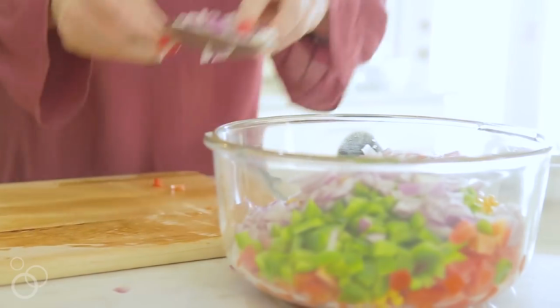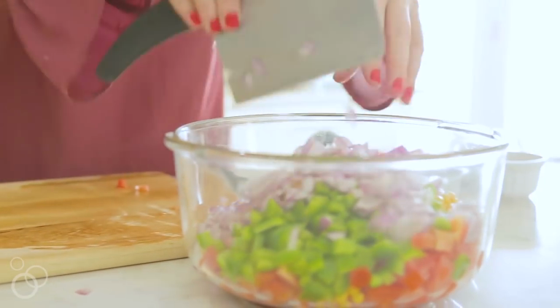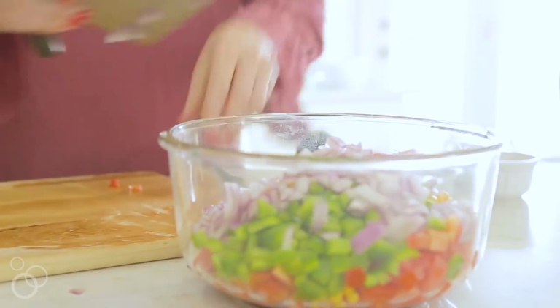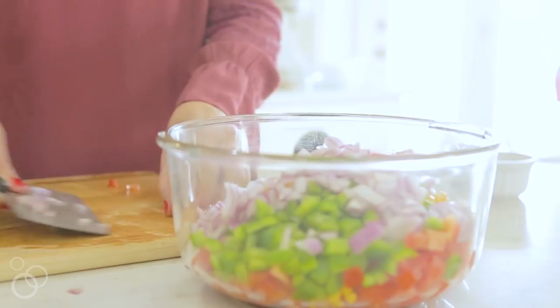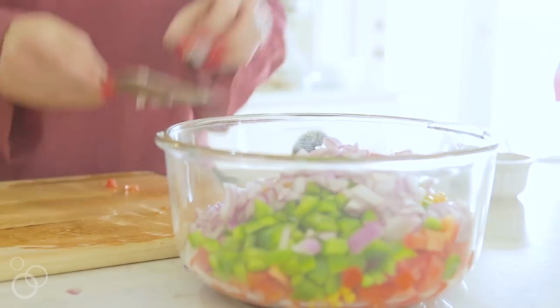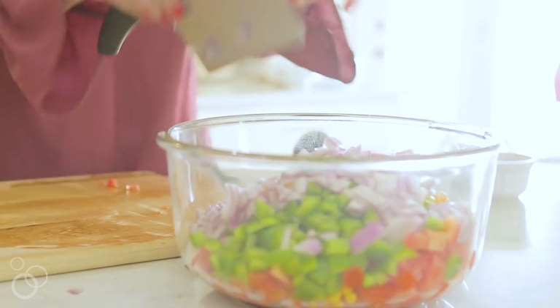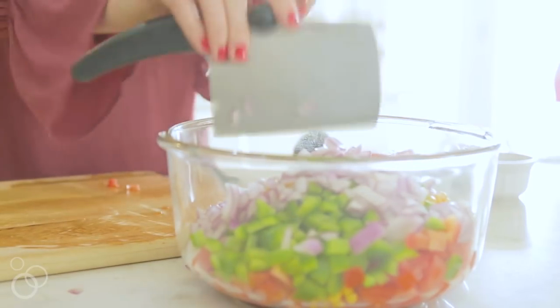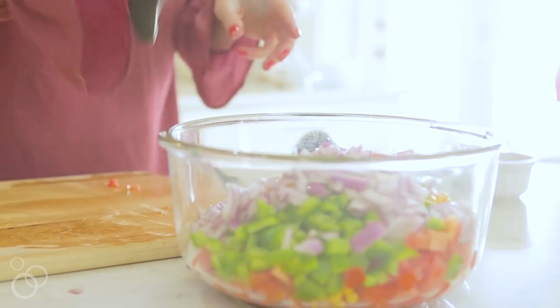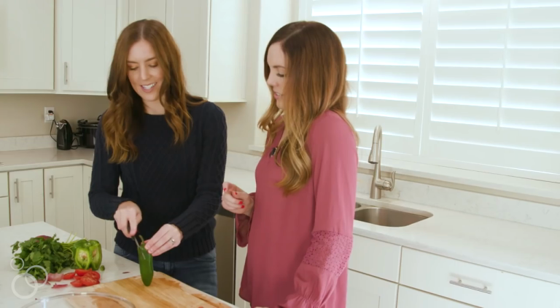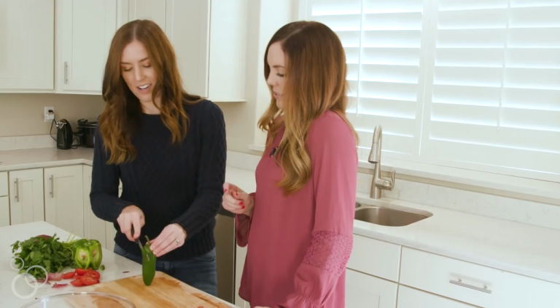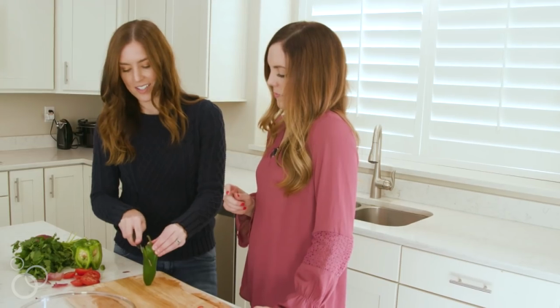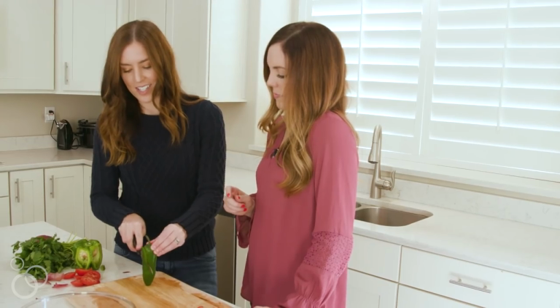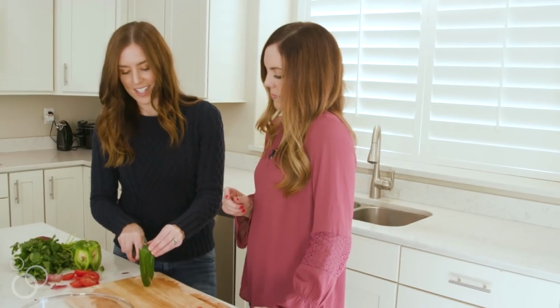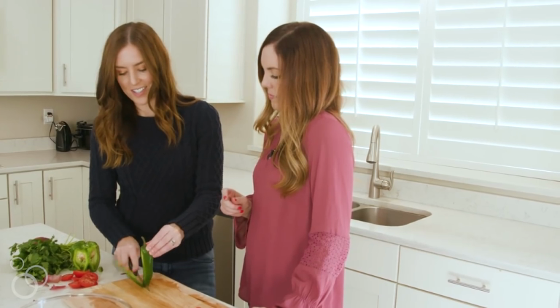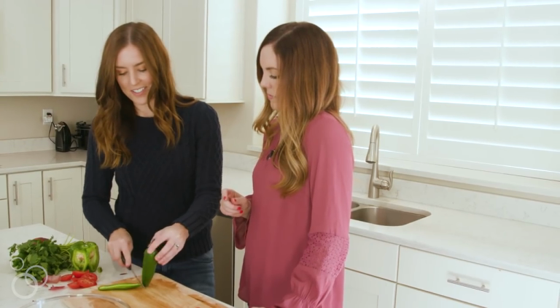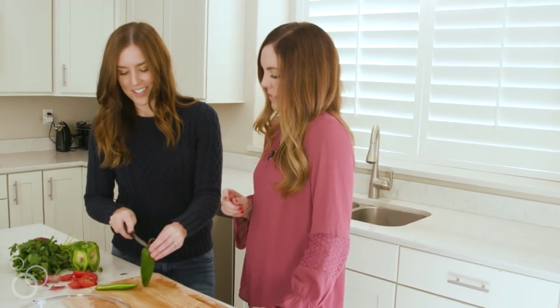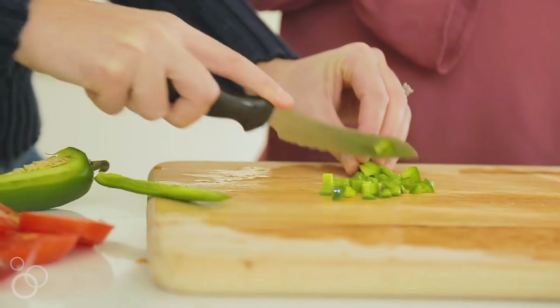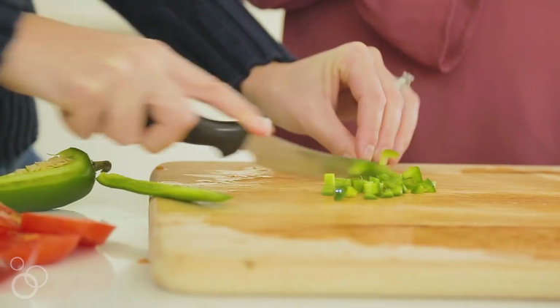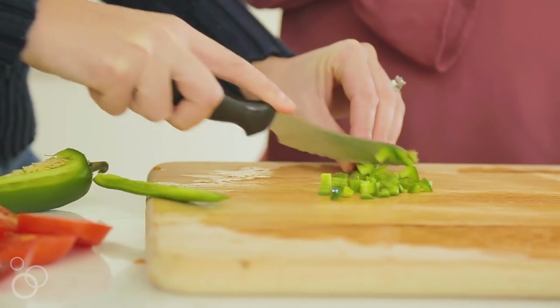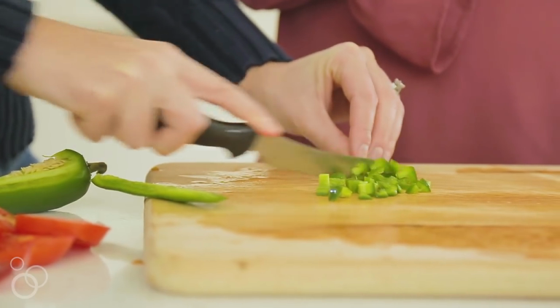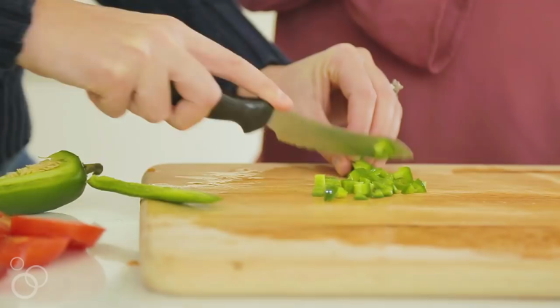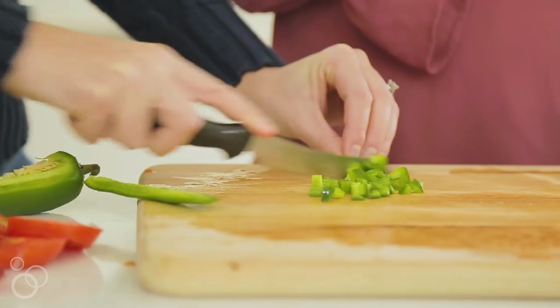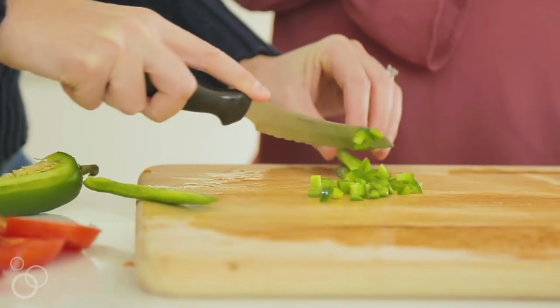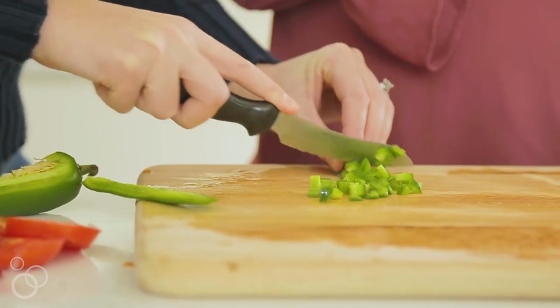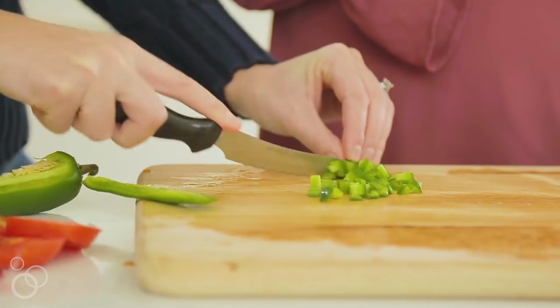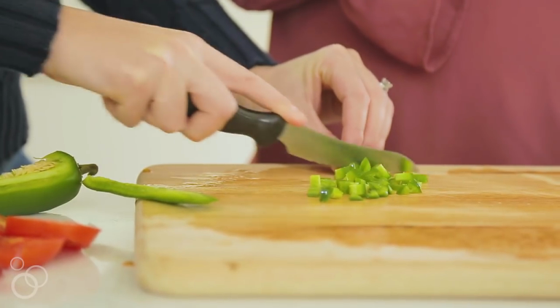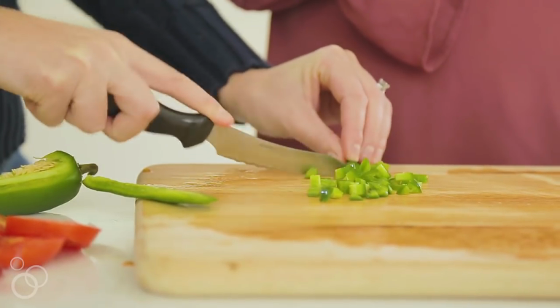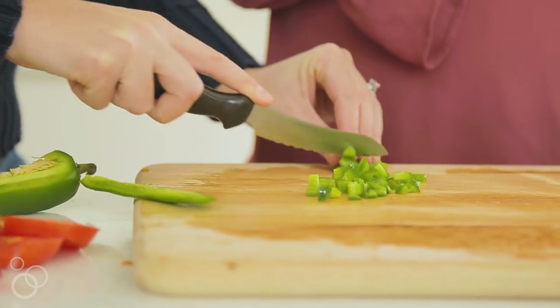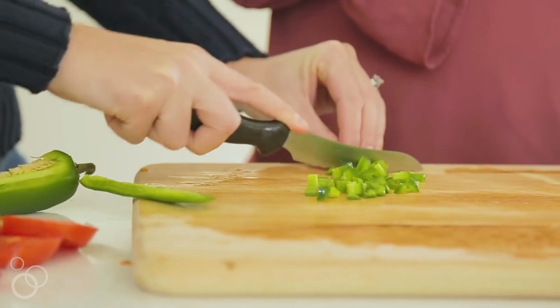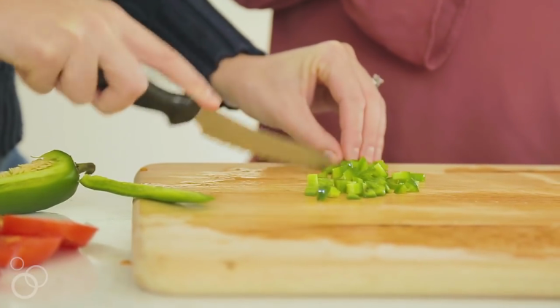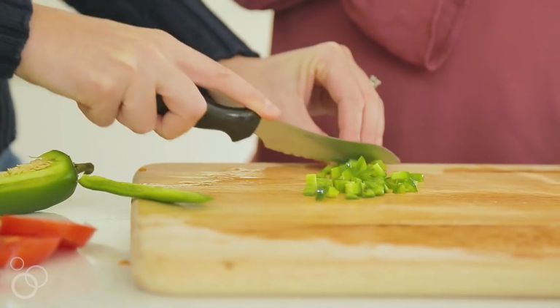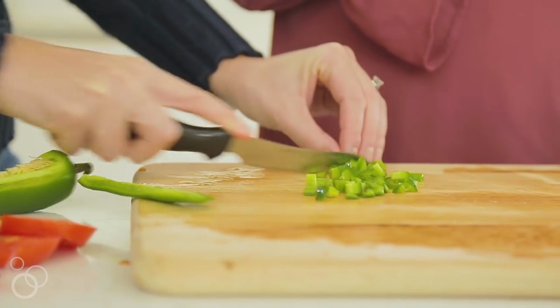To cut the jalapeño so you get the seeds out, I kind of just cut the edges down. It adds a little kick but not heat because you don't have the seeds, so it's okay.